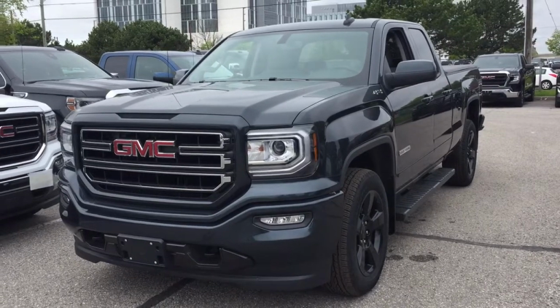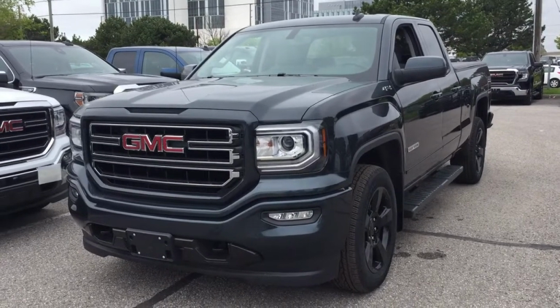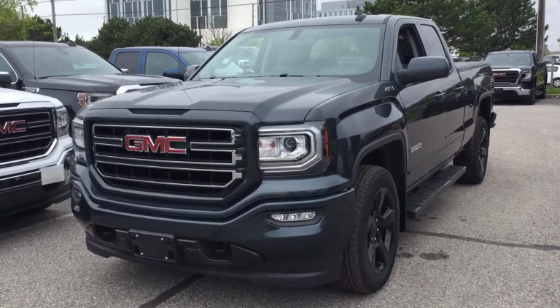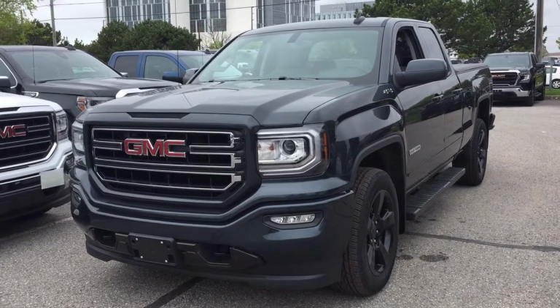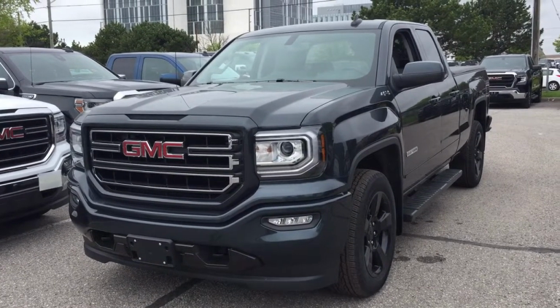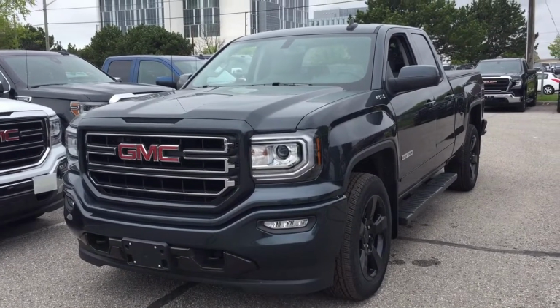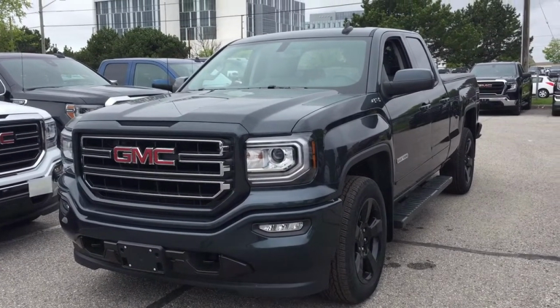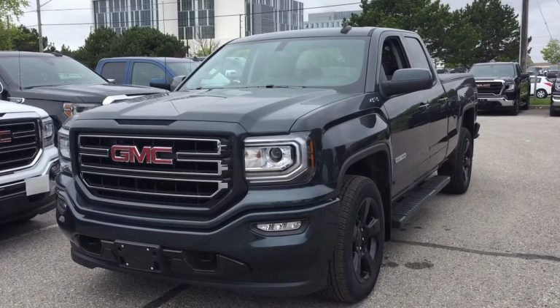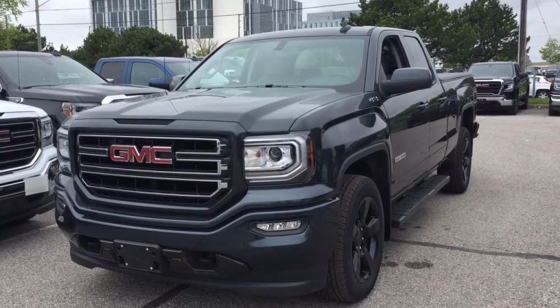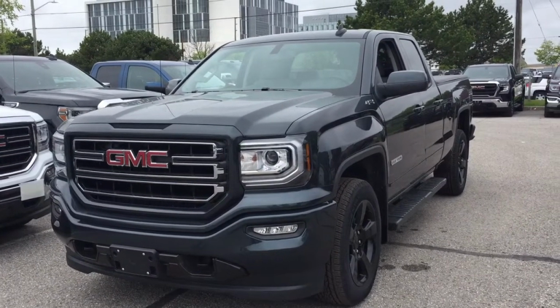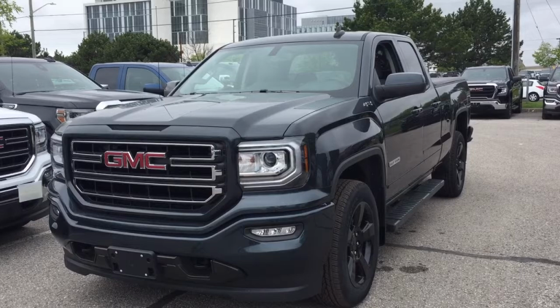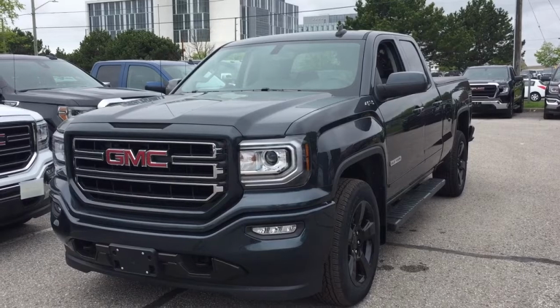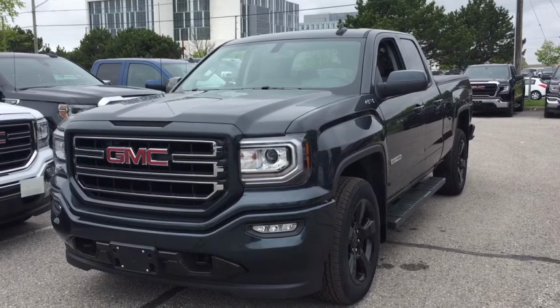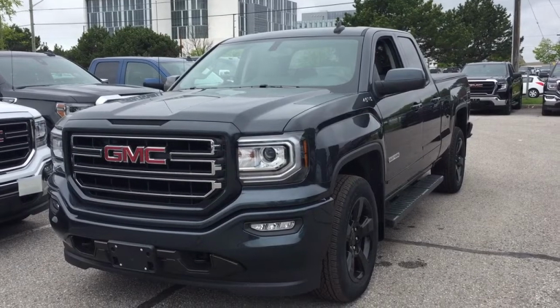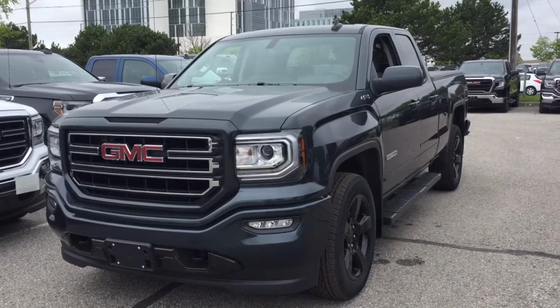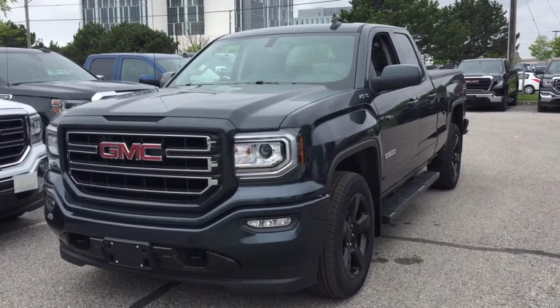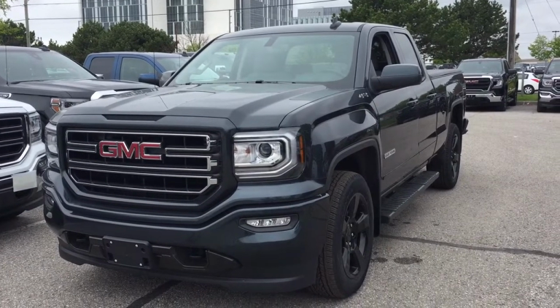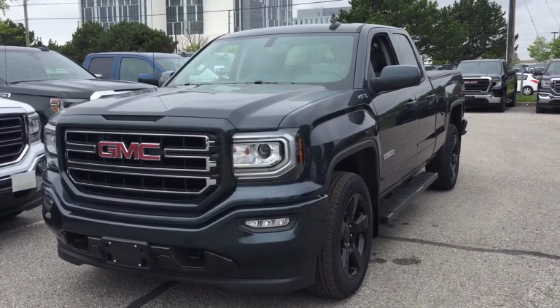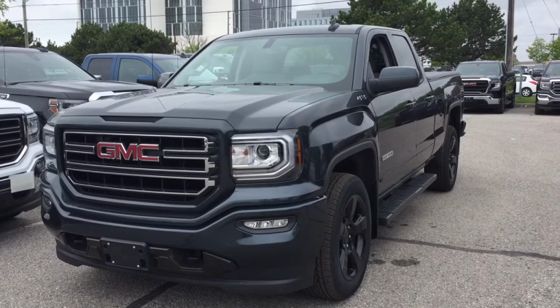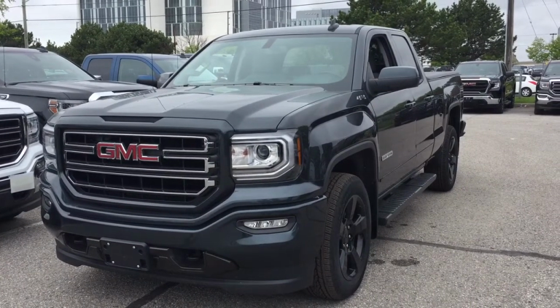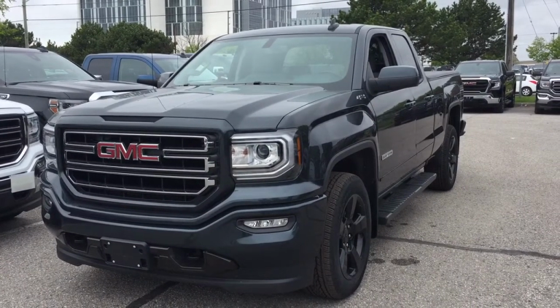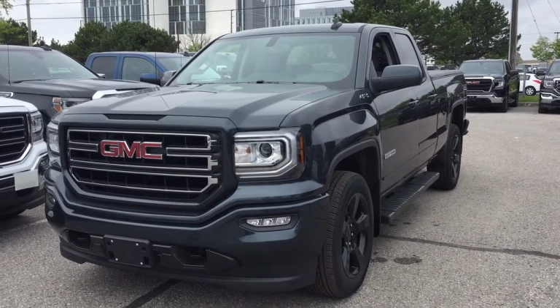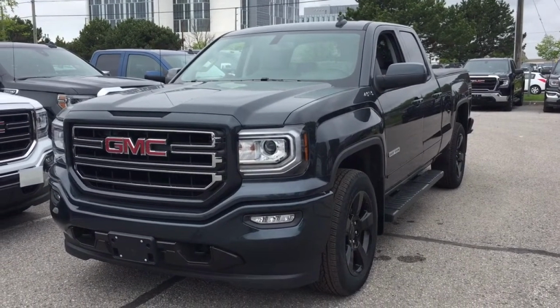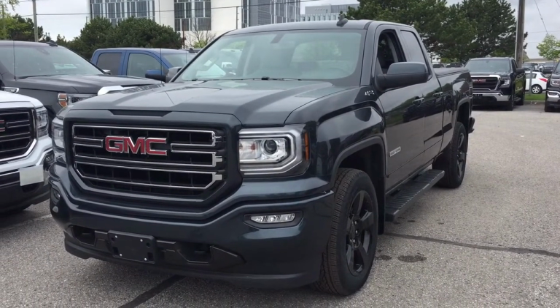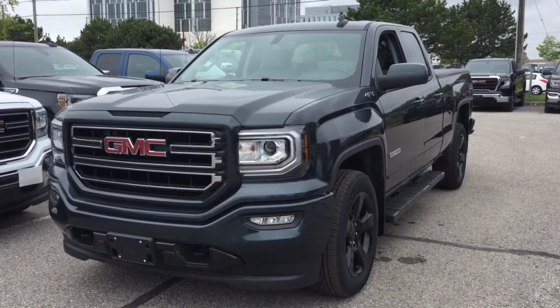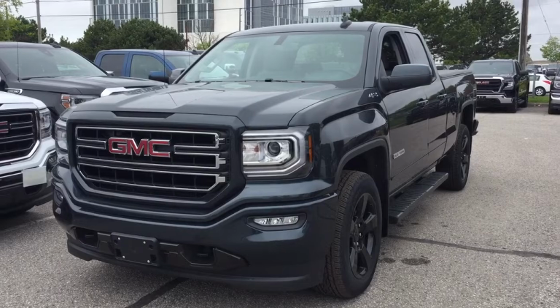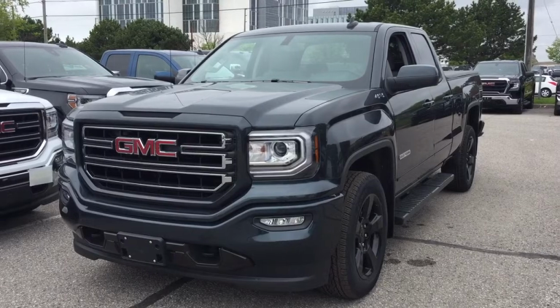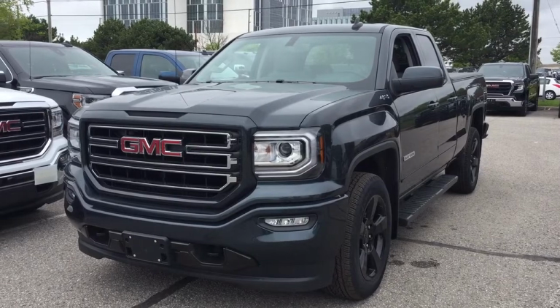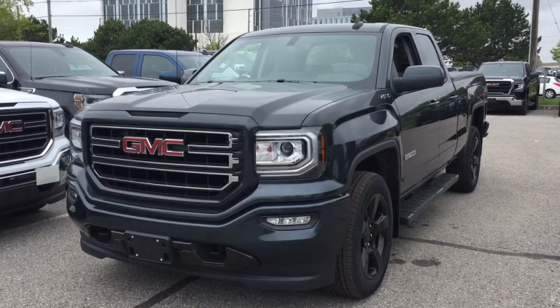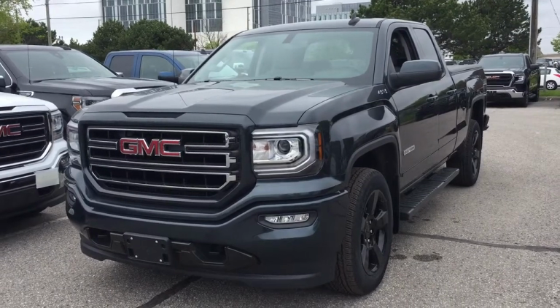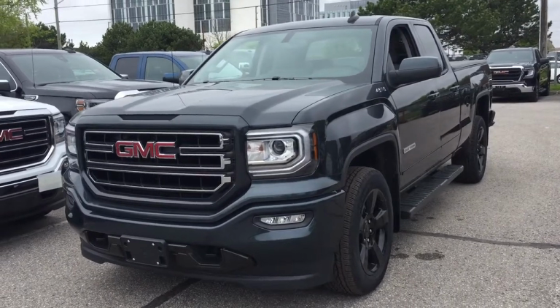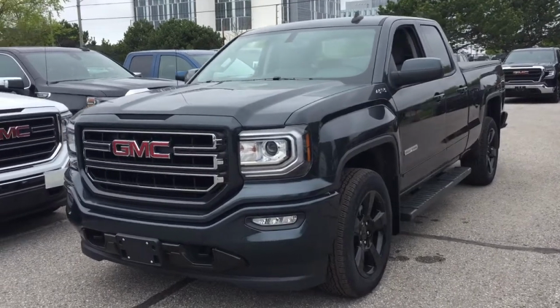It's a great day at Mills Motors, 240 Bond Street East in Oshawa. Let's check out the 2019 GMC Sierra 1500 4-wheel drive double cab in Dark Sky Metallic.